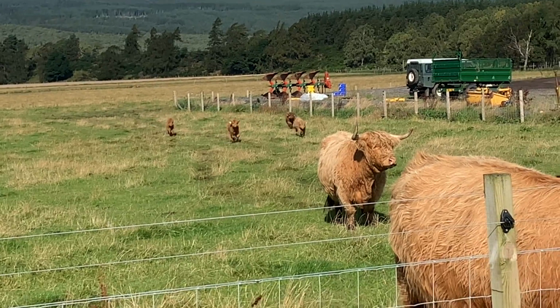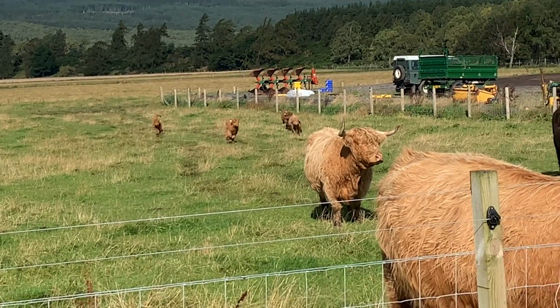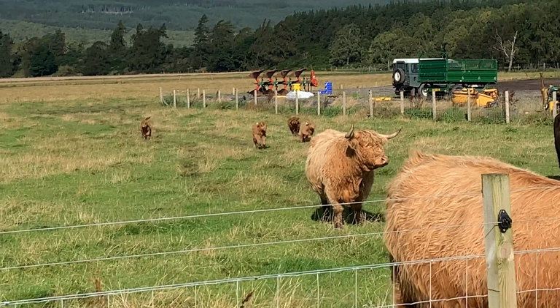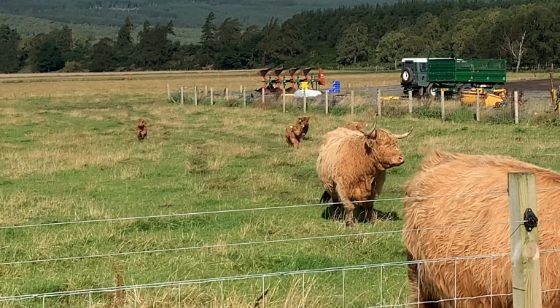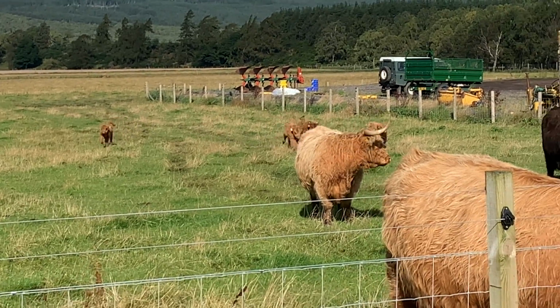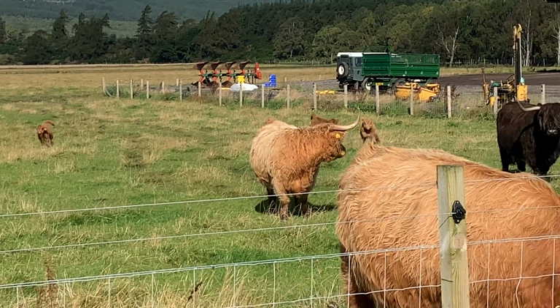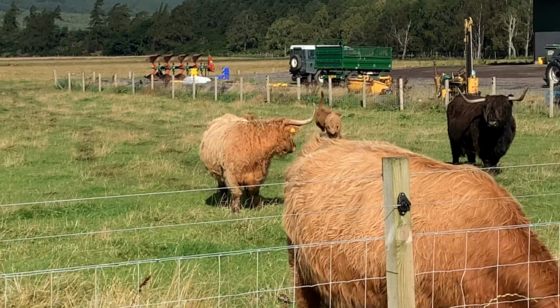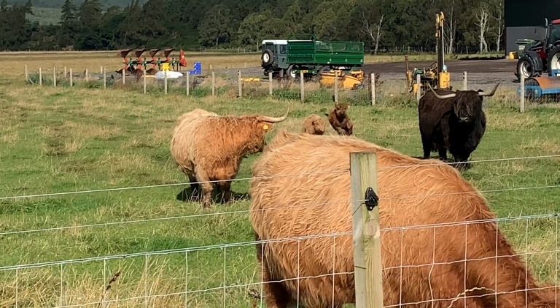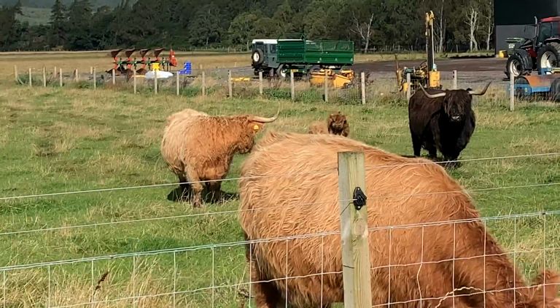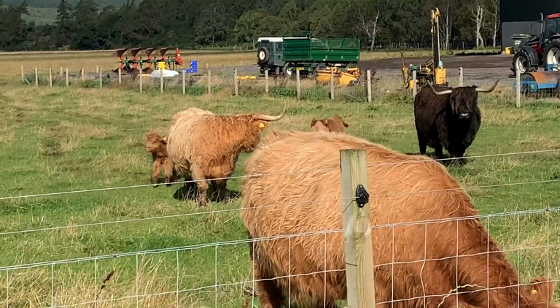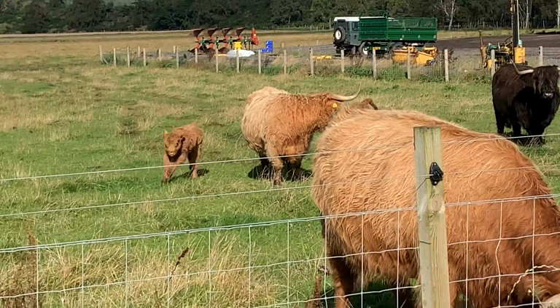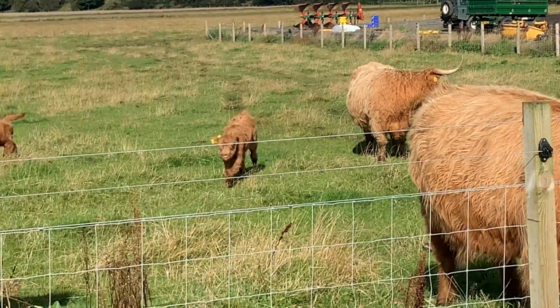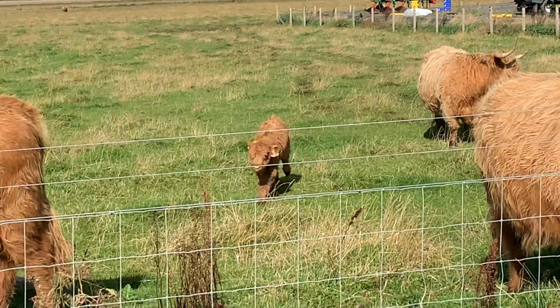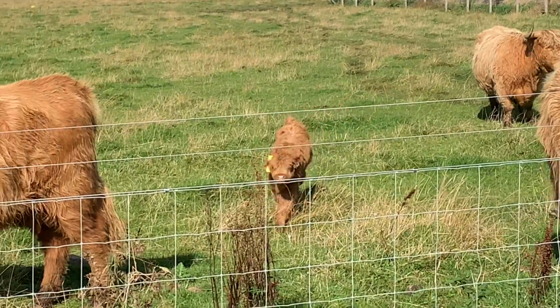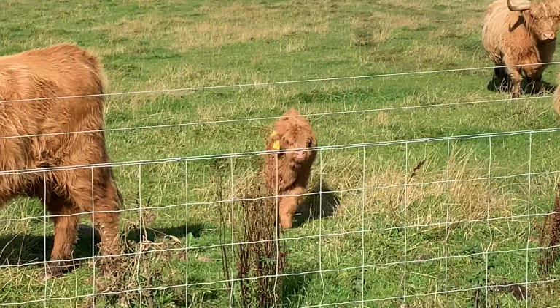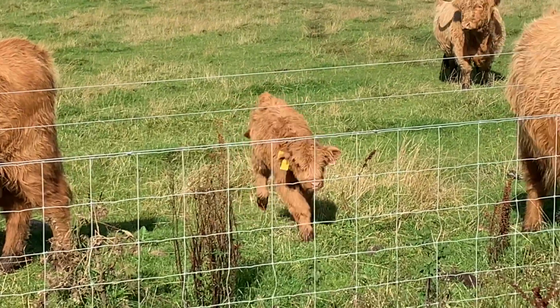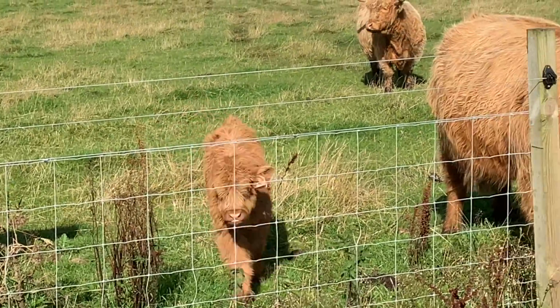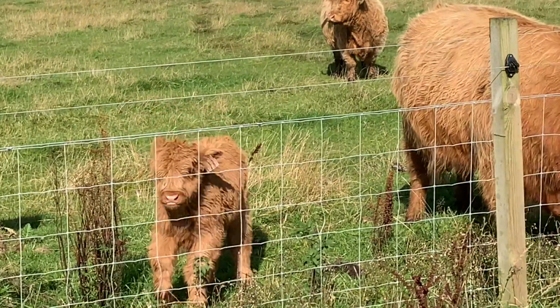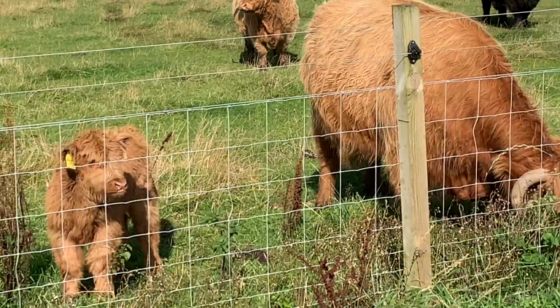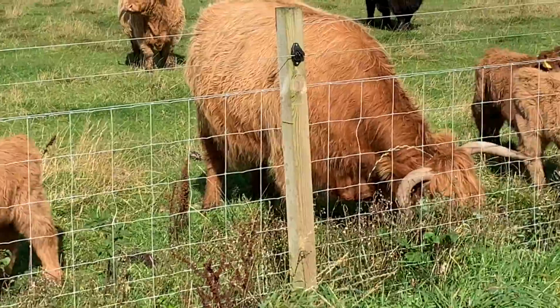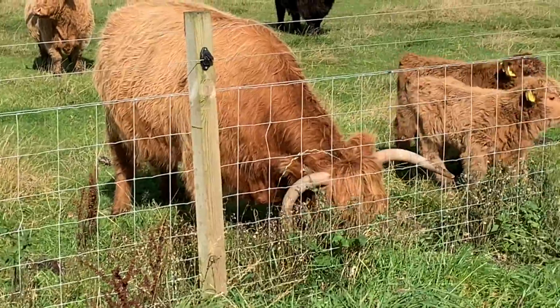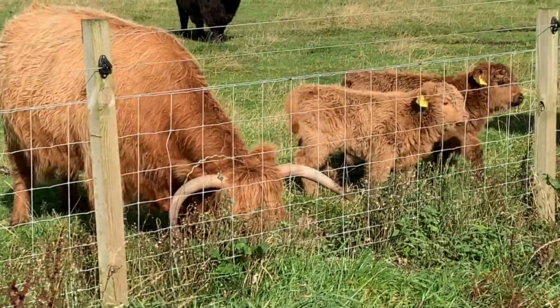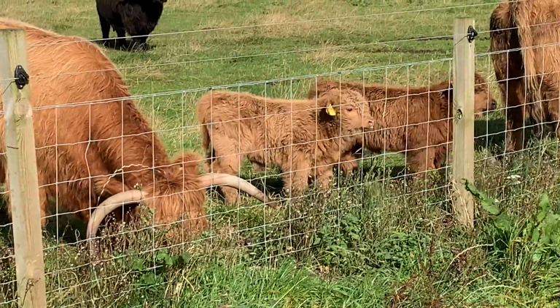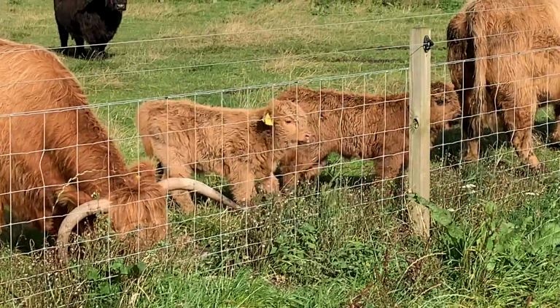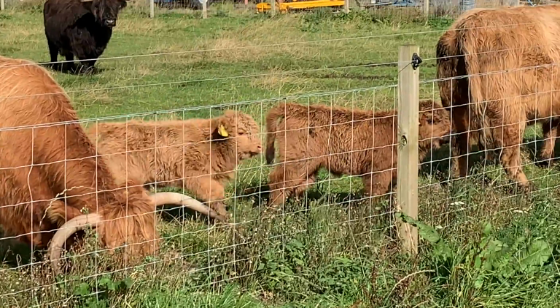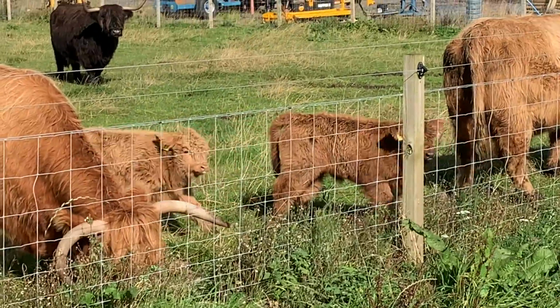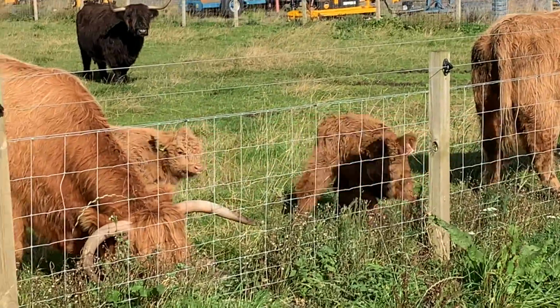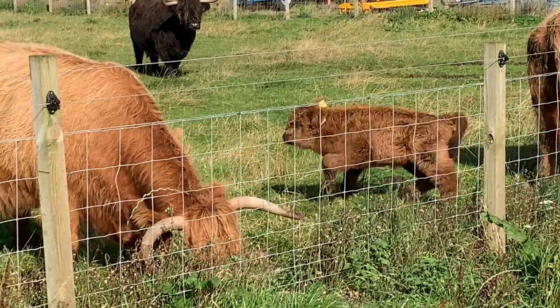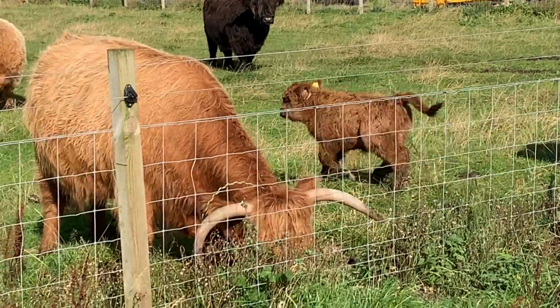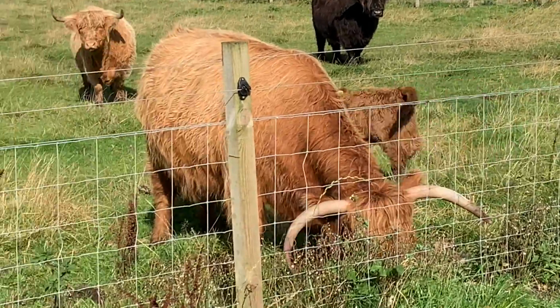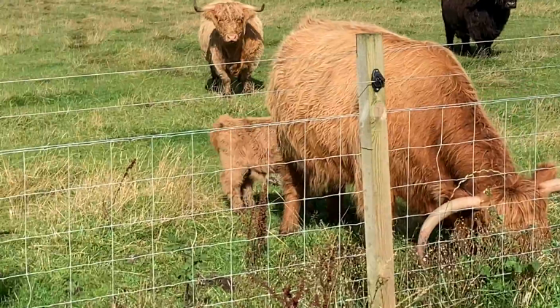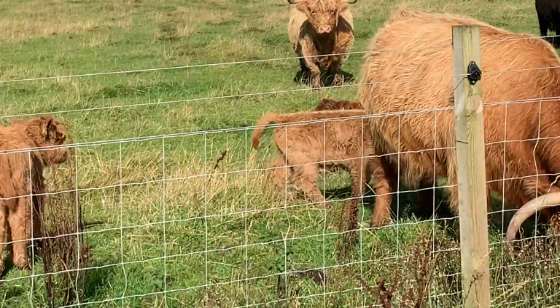And who can resist a Highland Coo calf? With their fluffy coats and playful energy, they're a sight to behold. Calving season in the Highlands is always a special time, as these little ones bring a sense of joy and renewal to the rugged landscape.